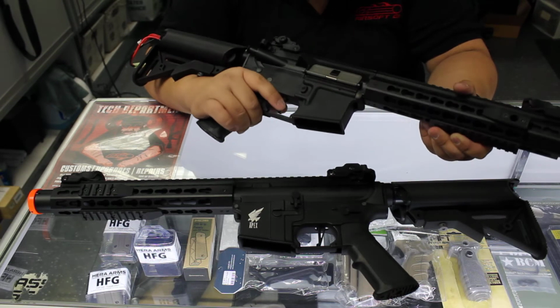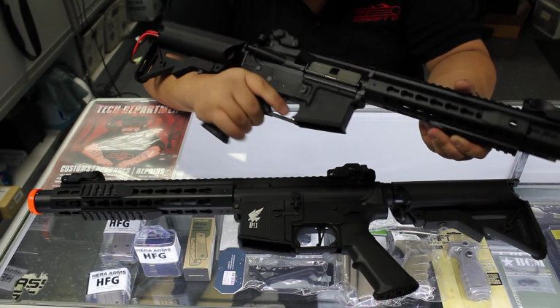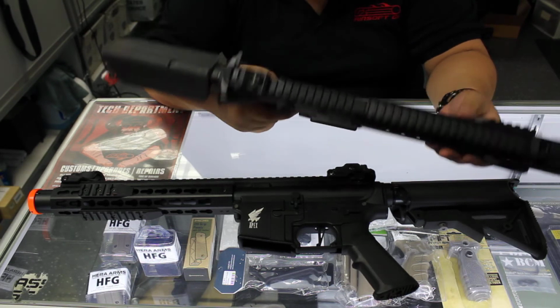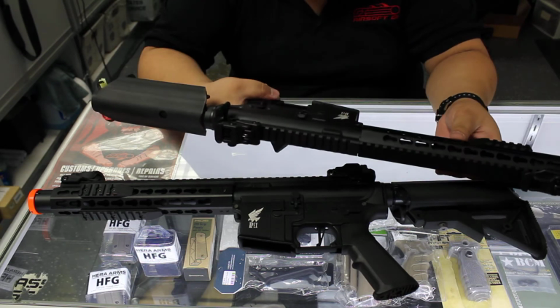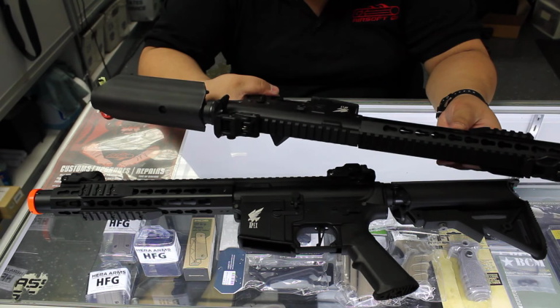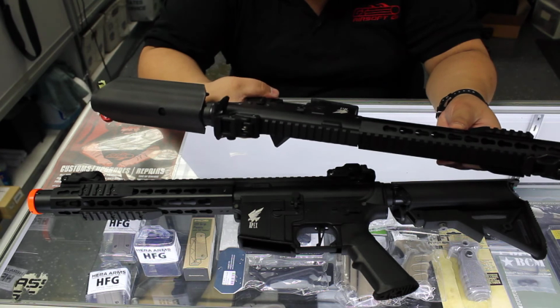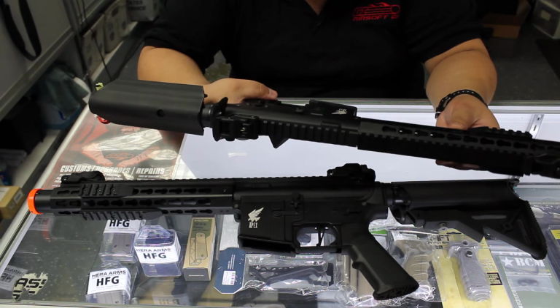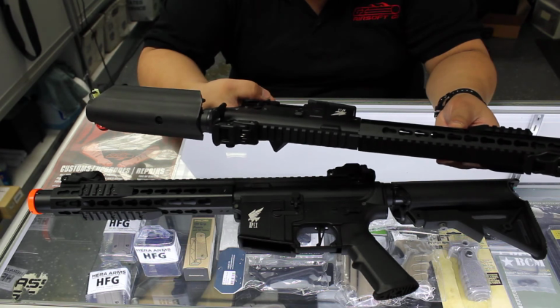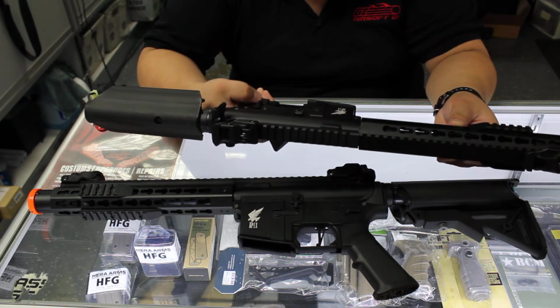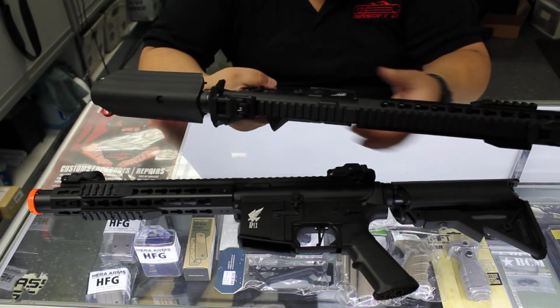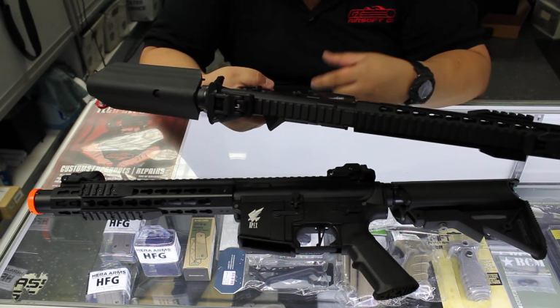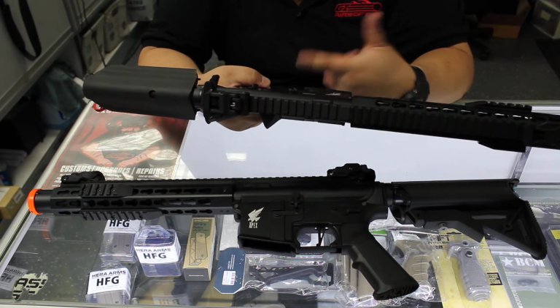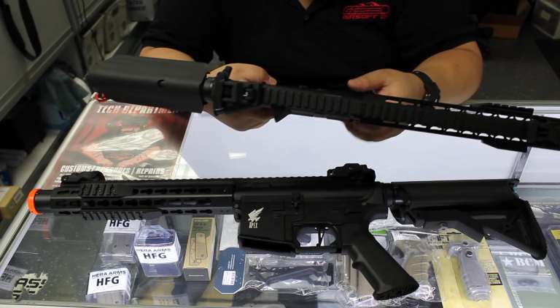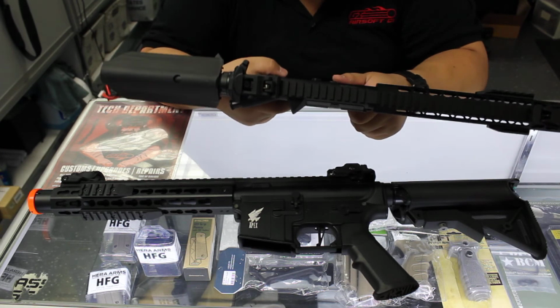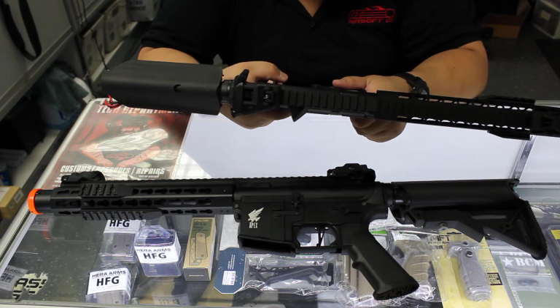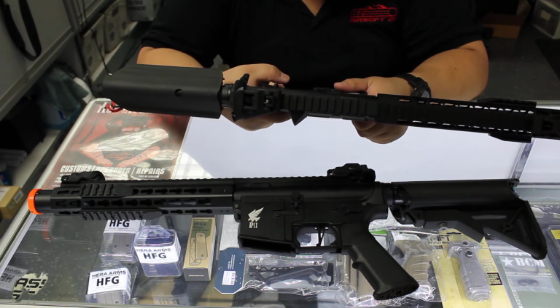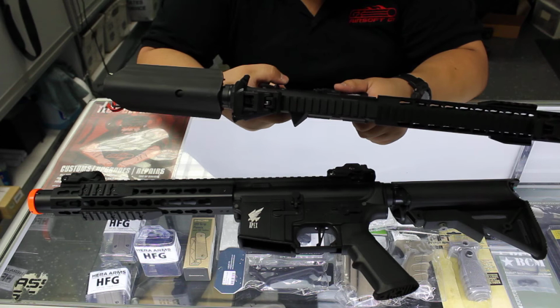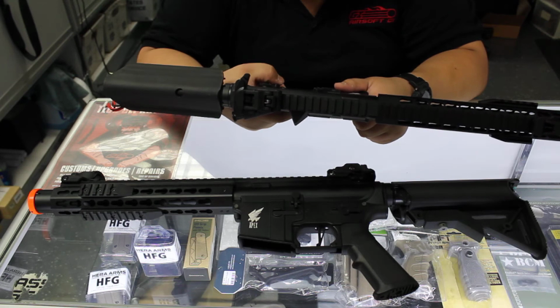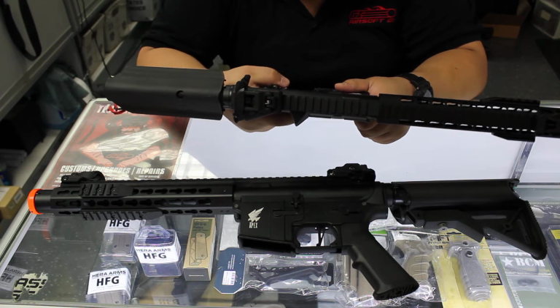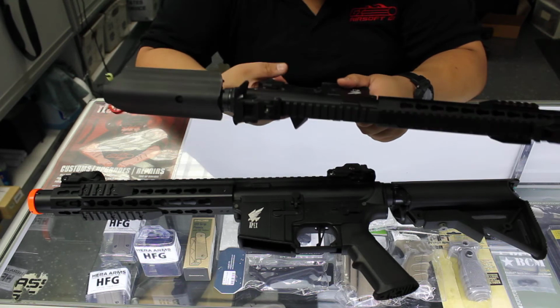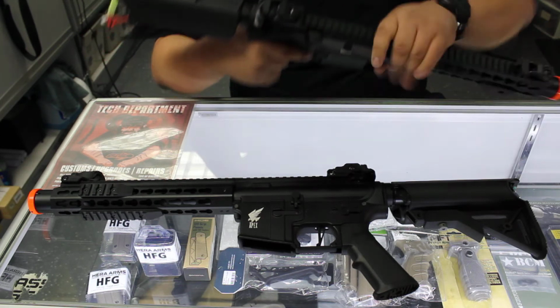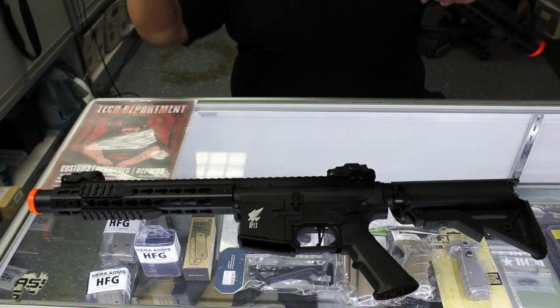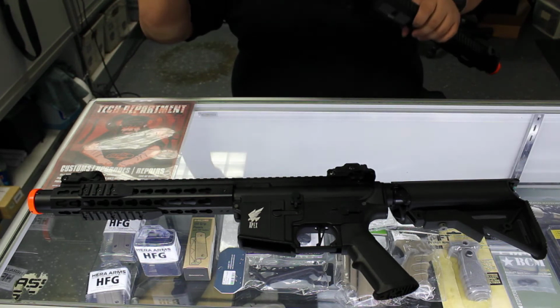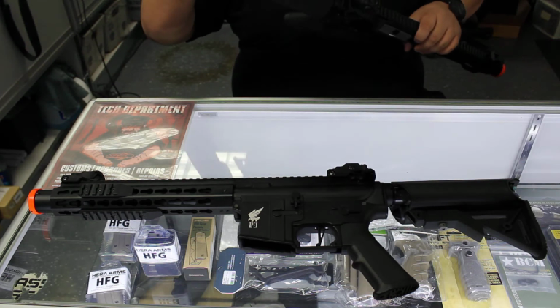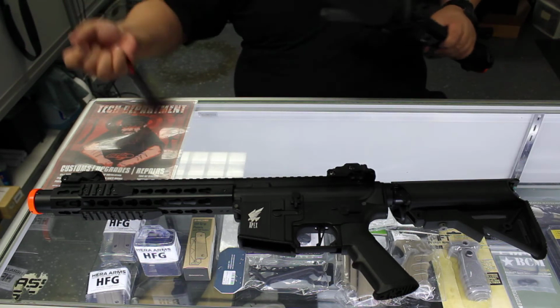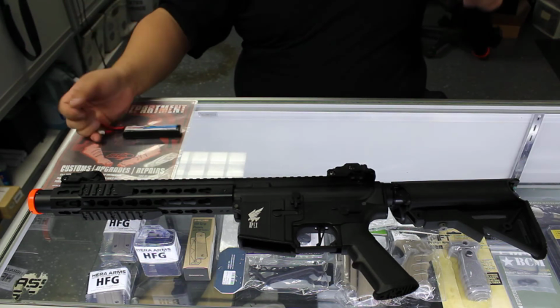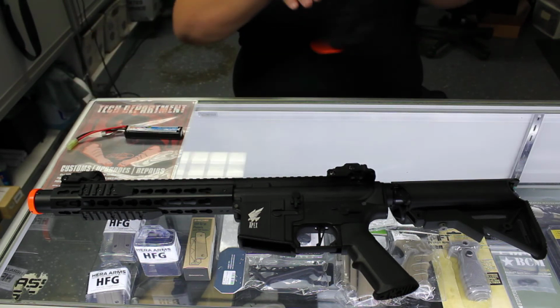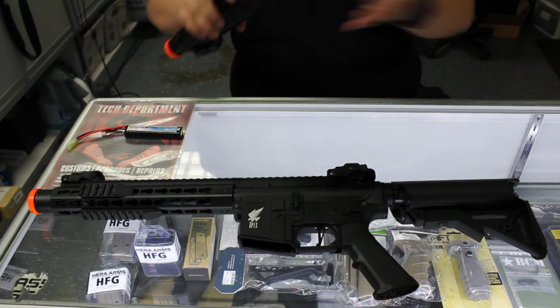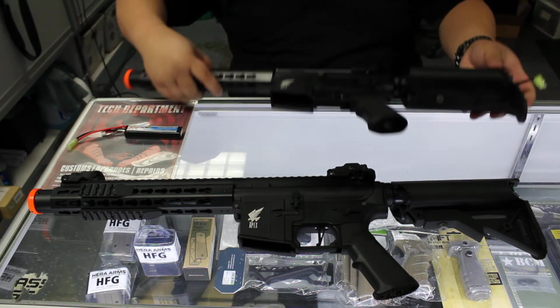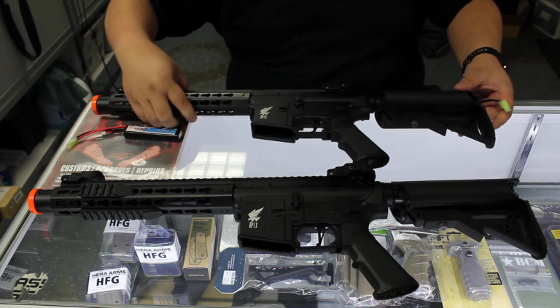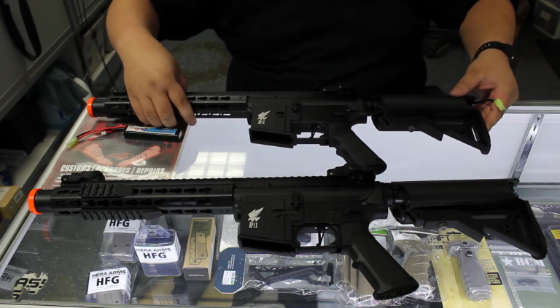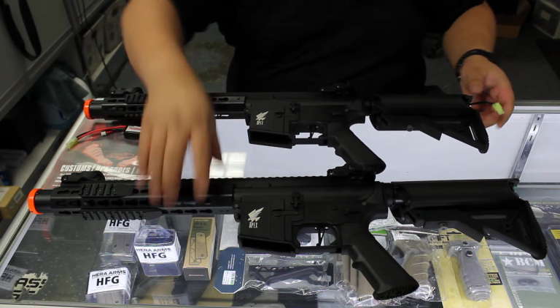Kind of over-cycling in semi. There it goes. It could be because that Level 1 LiPo is over-cycling it. So that was the stock internals, the stock motor.